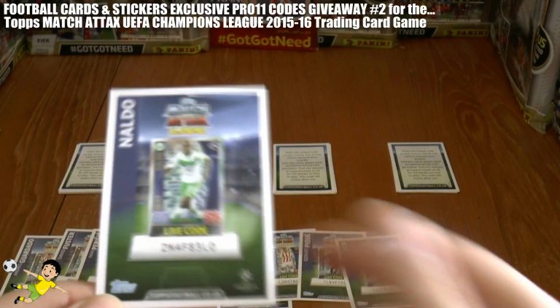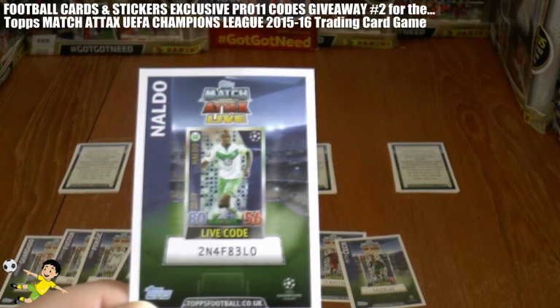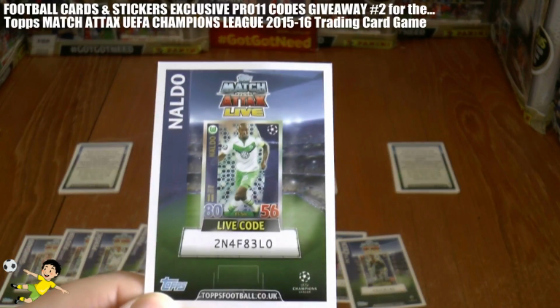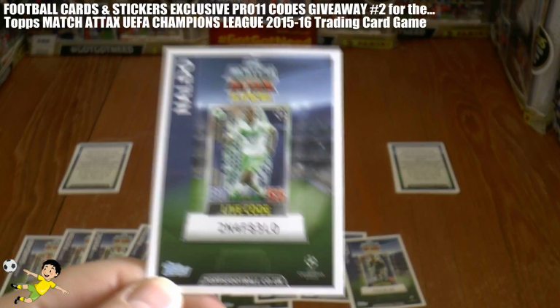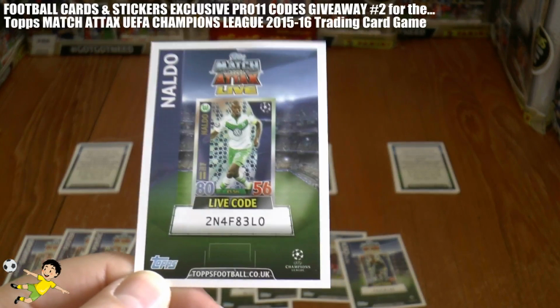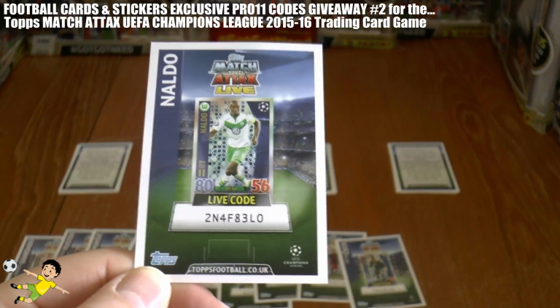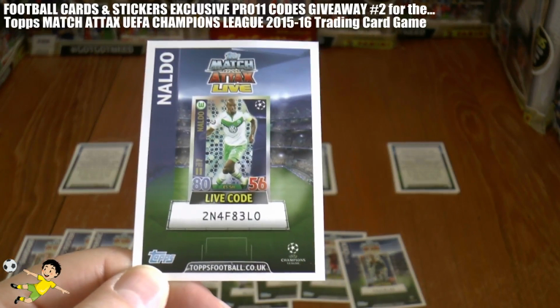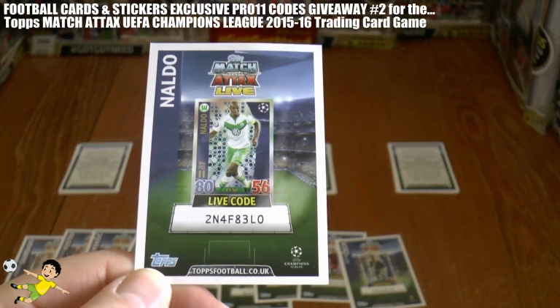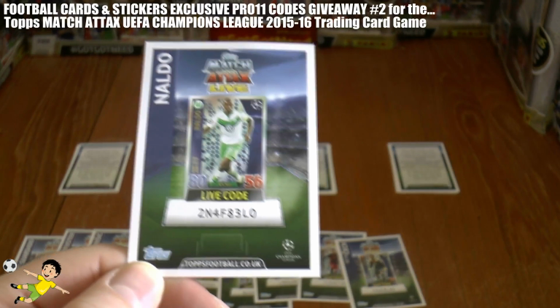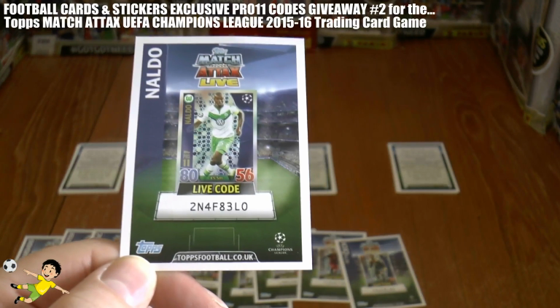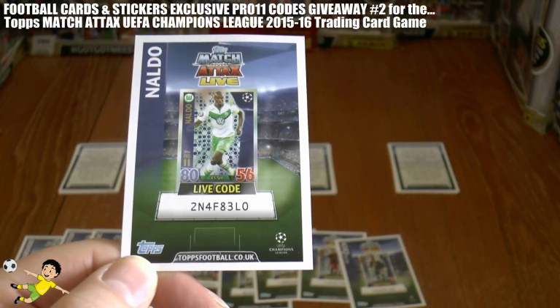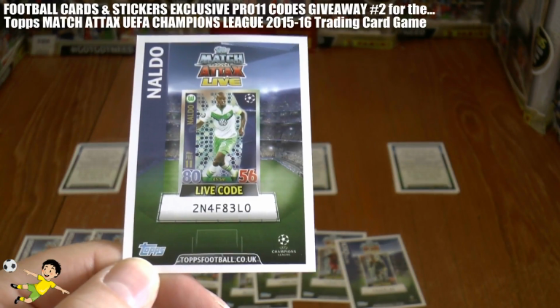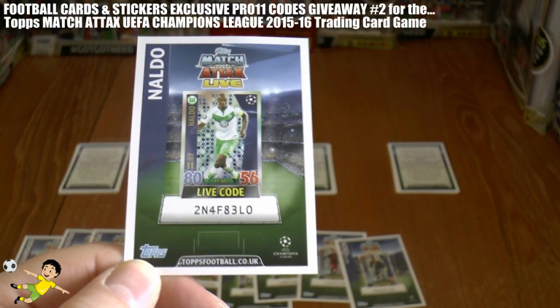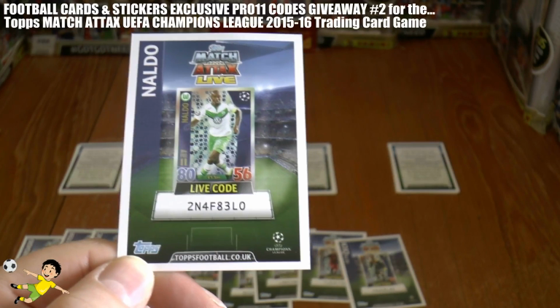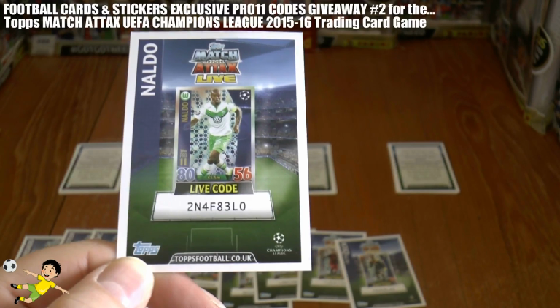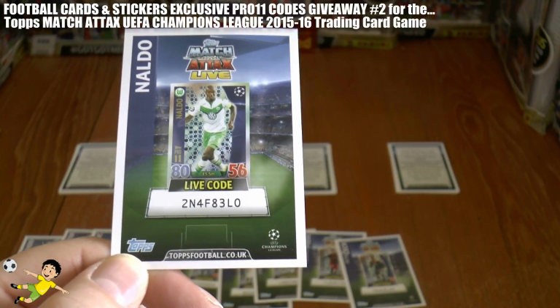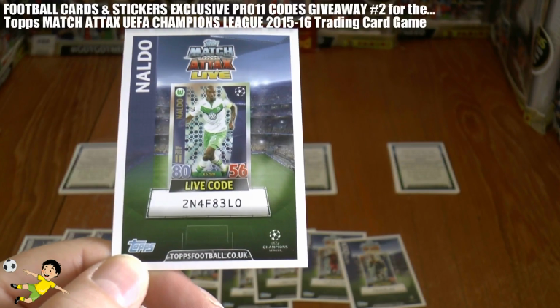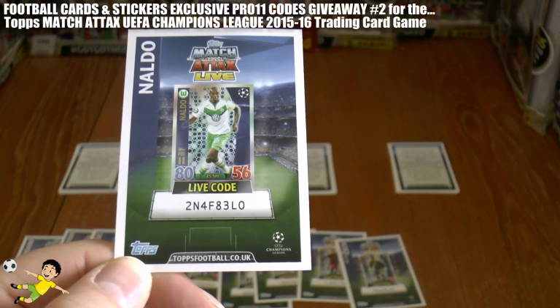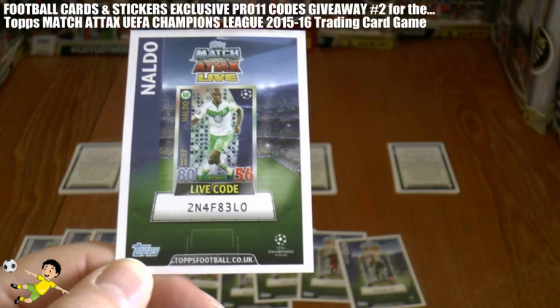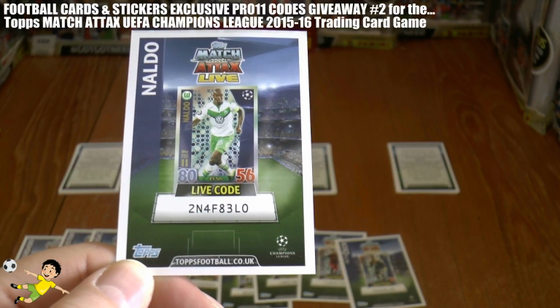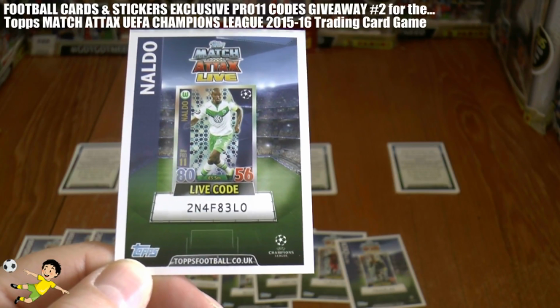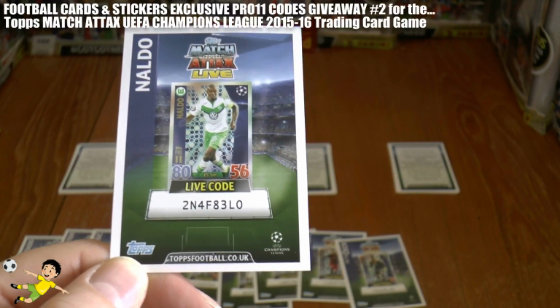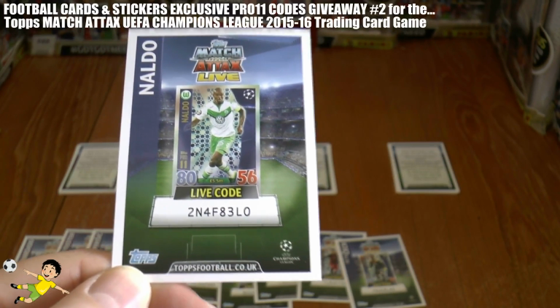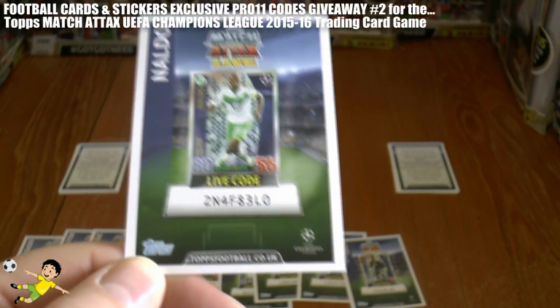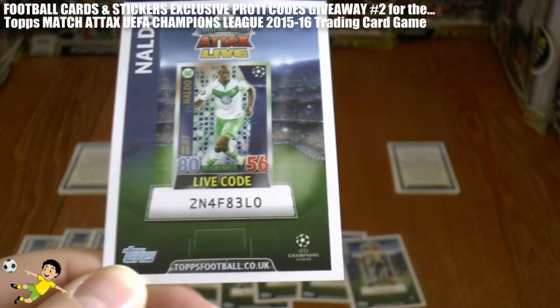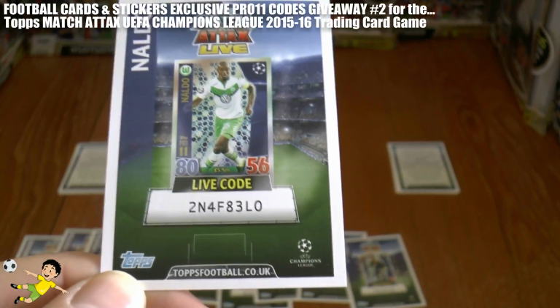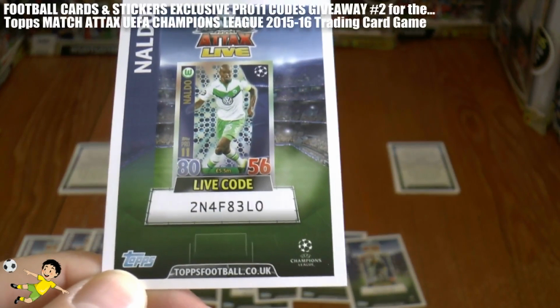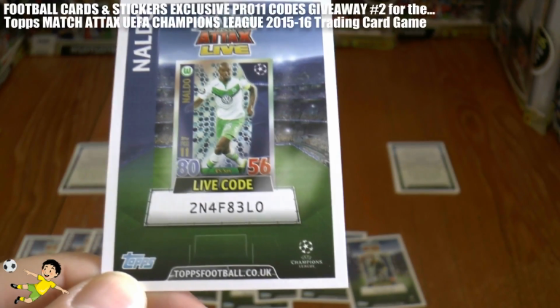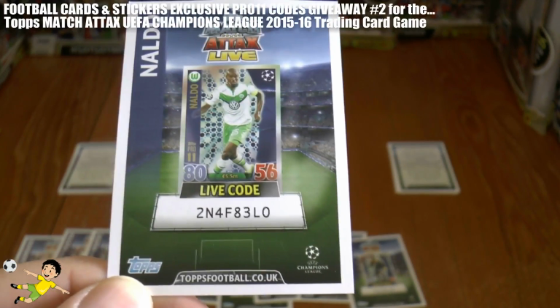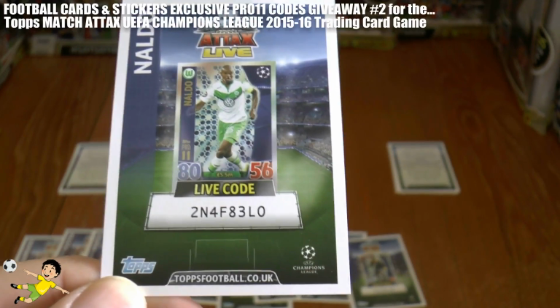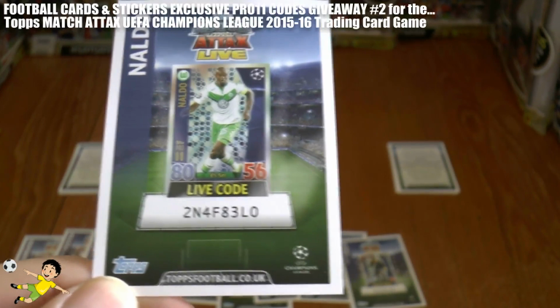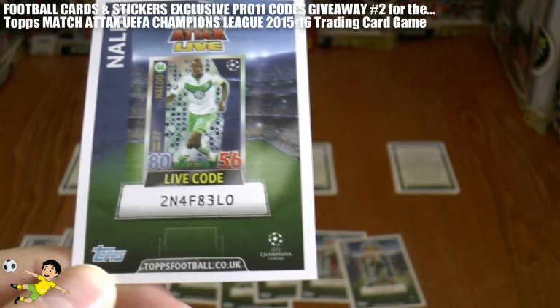And the final code in this second video is of Naldo and it is 2N4F83LO.